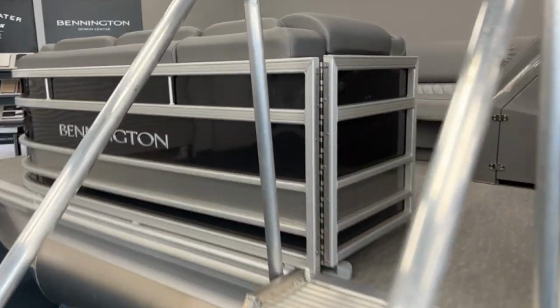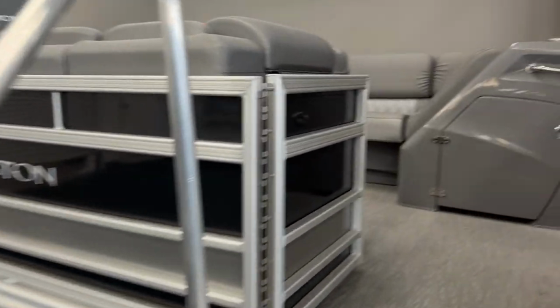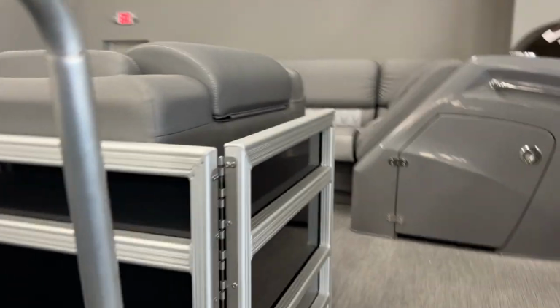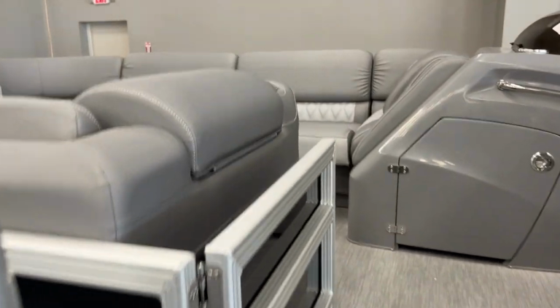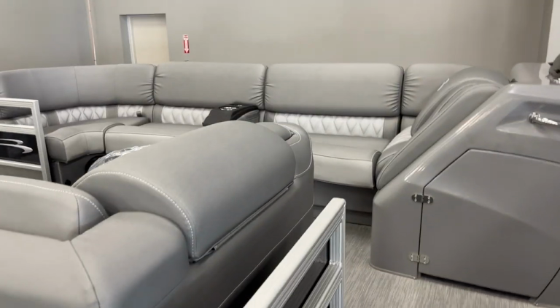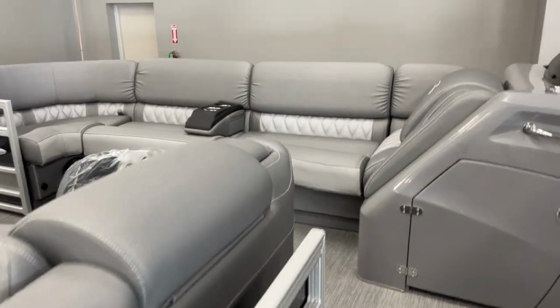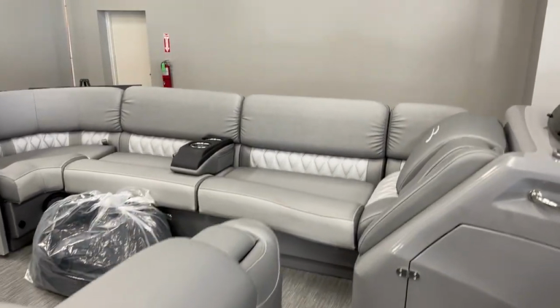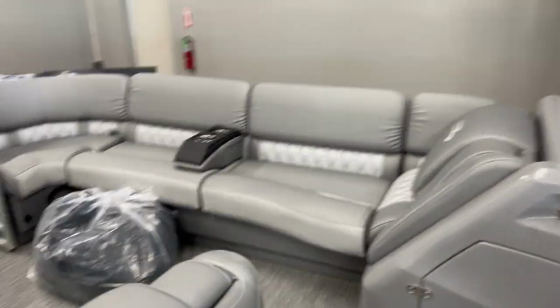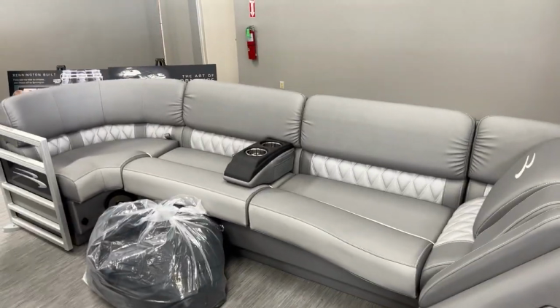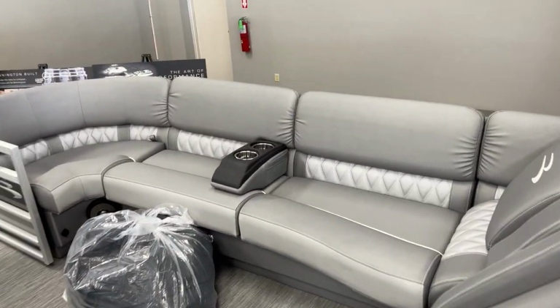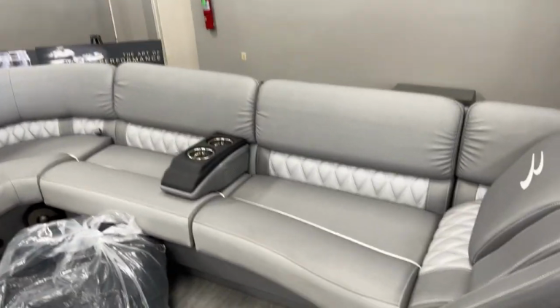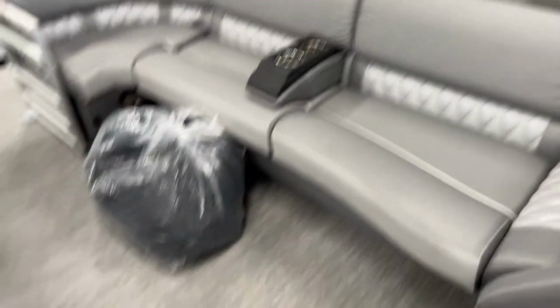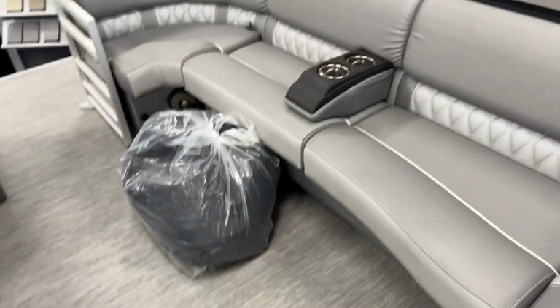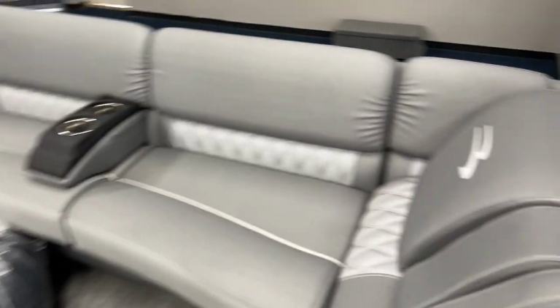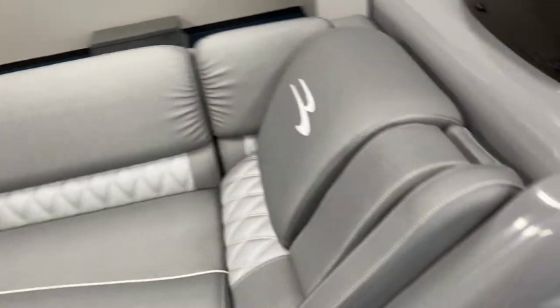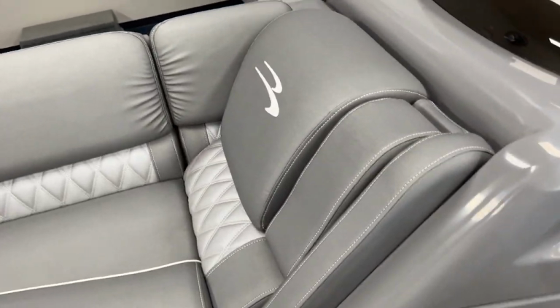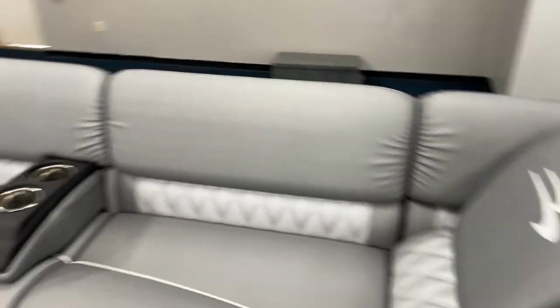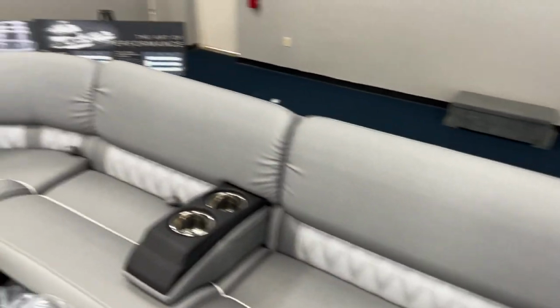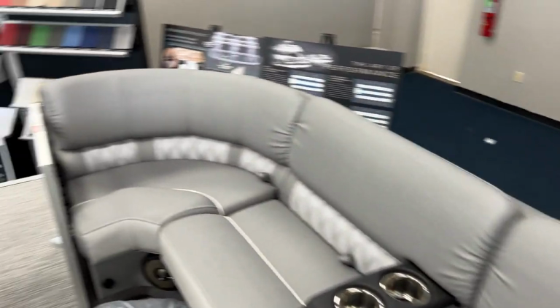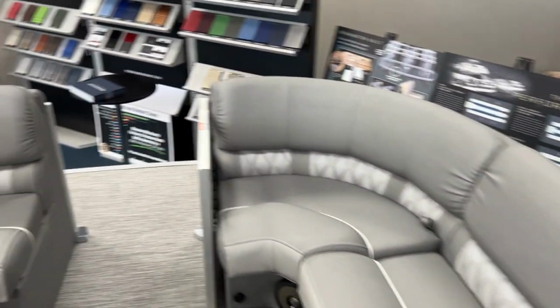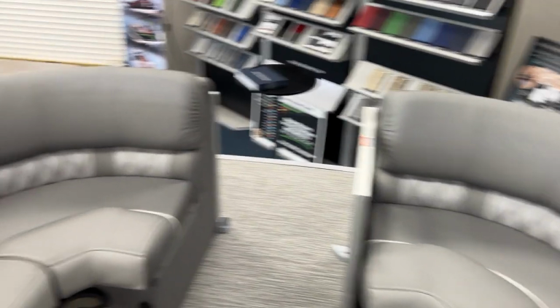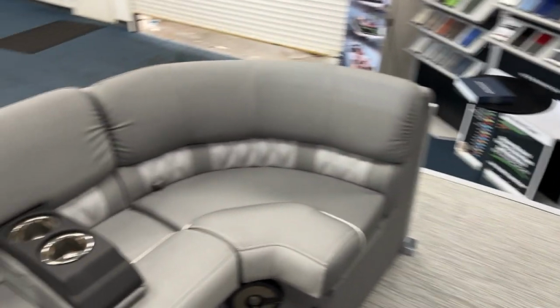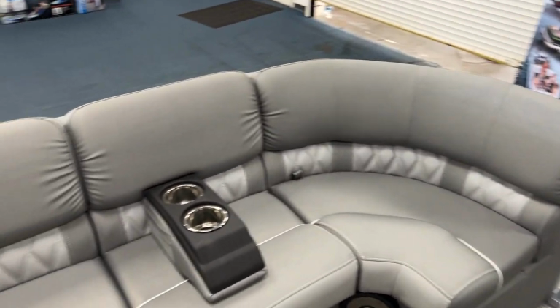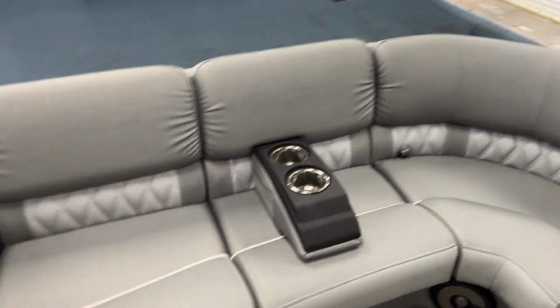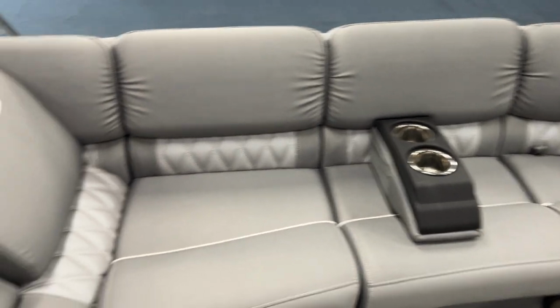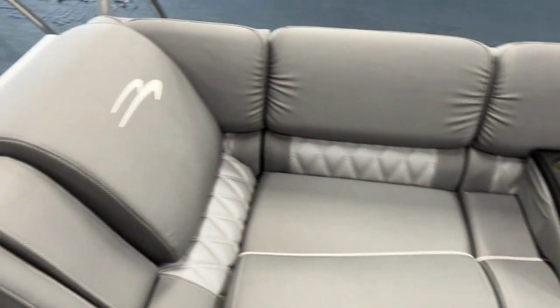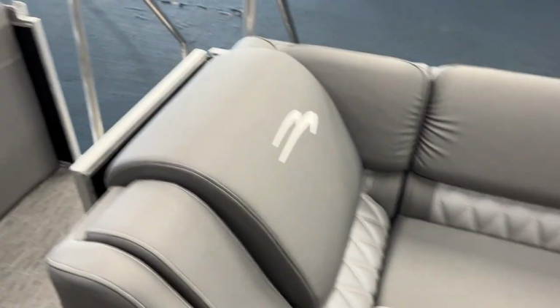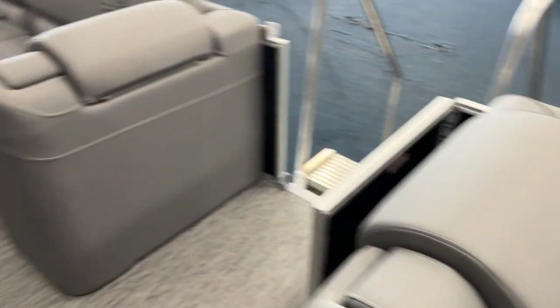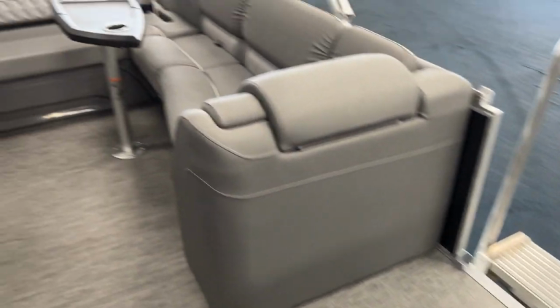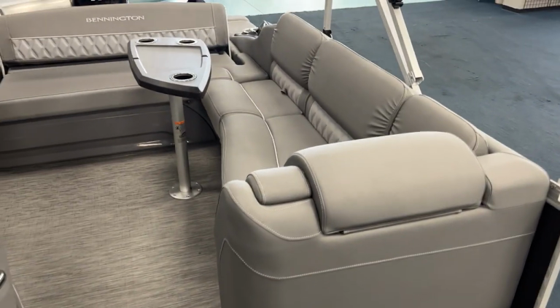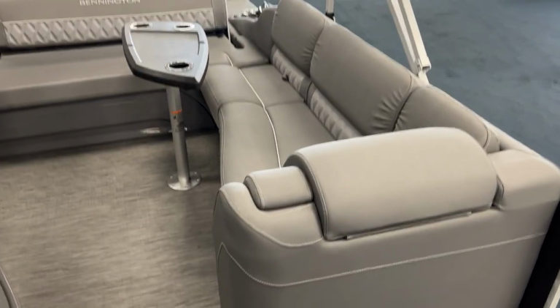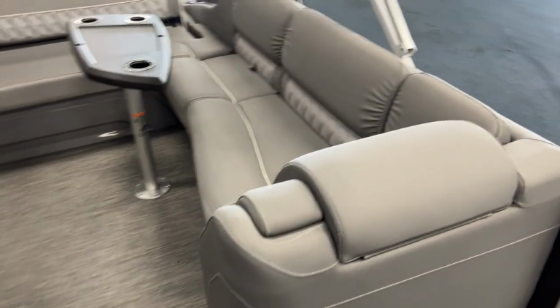I'm aboard. Got tons of room up front. Full cover, of course. Full down armrest. Absolute beautiful boat, tons of room. Got a co-captain's lounge.